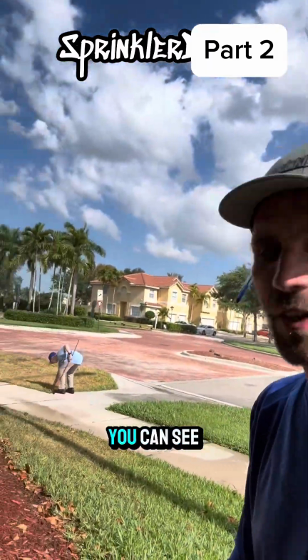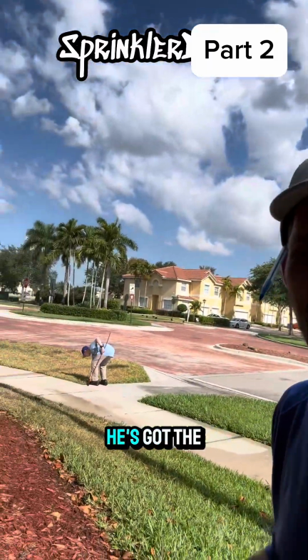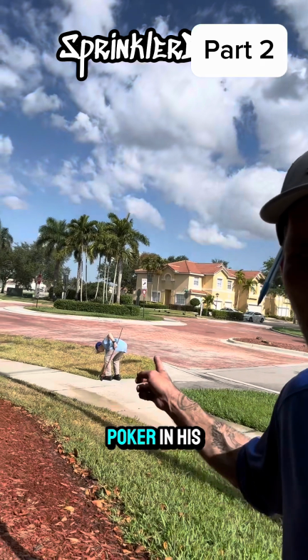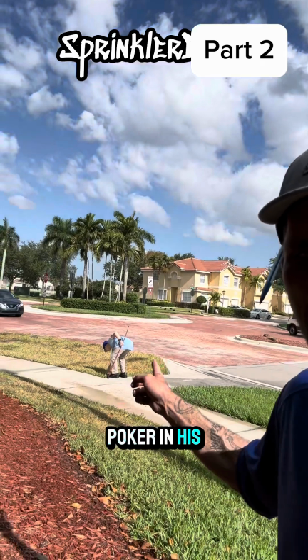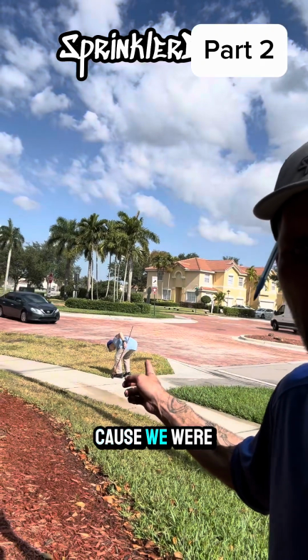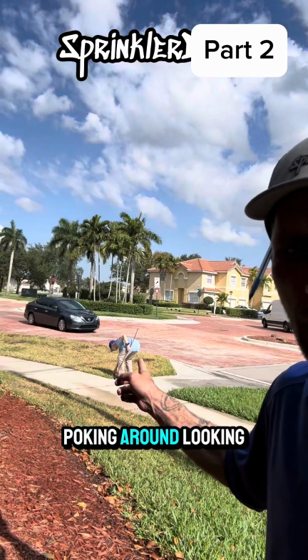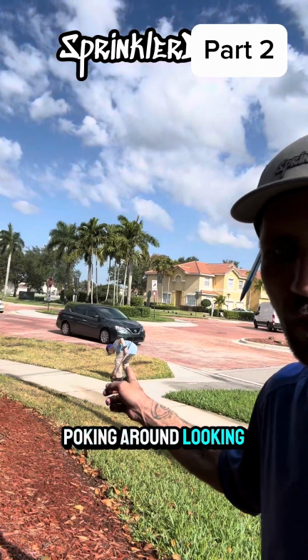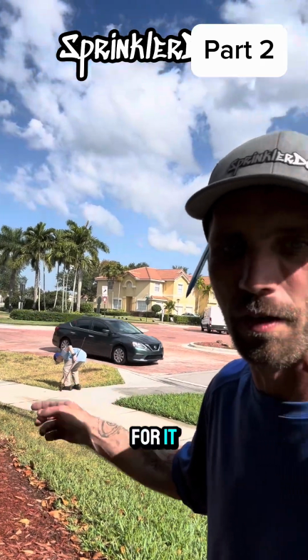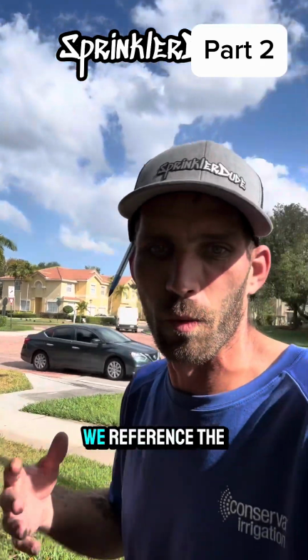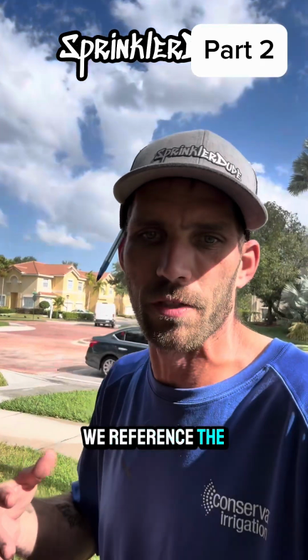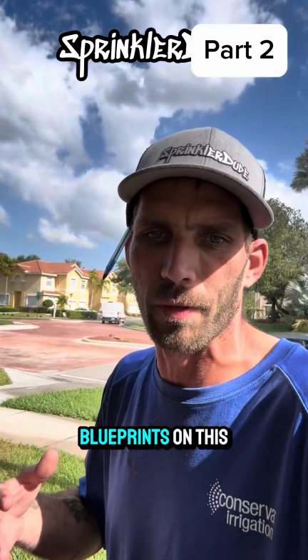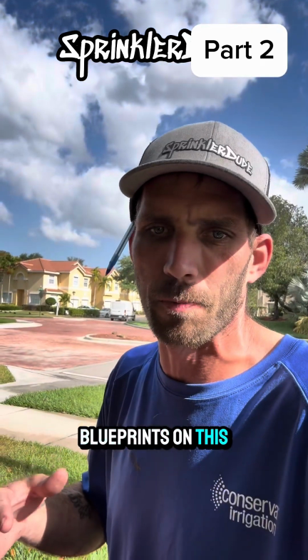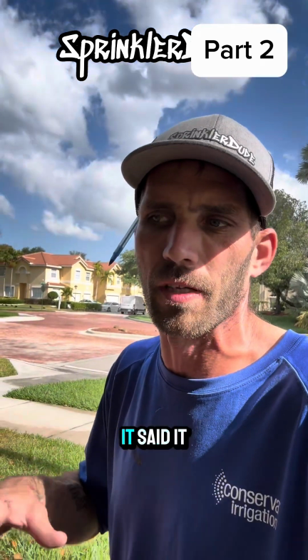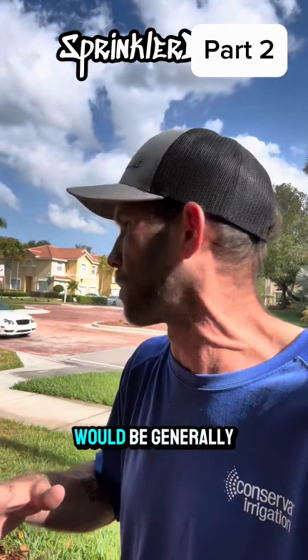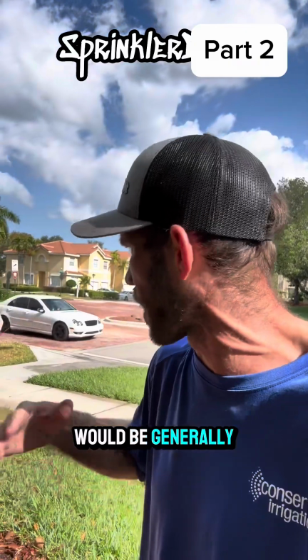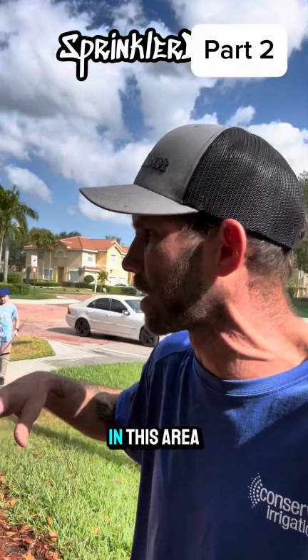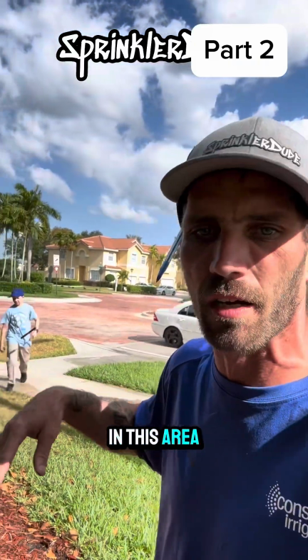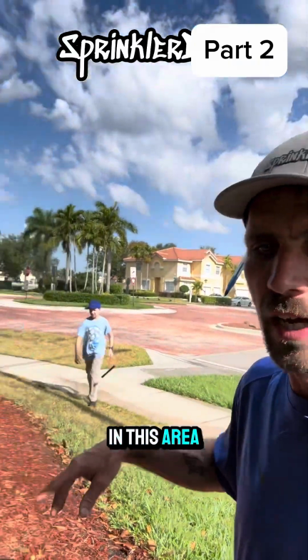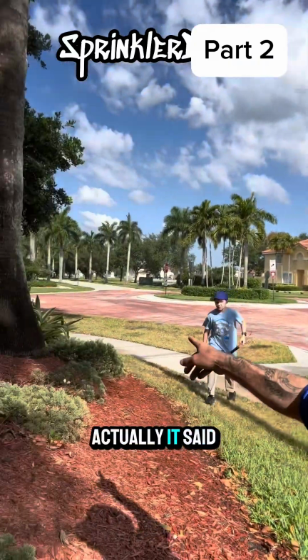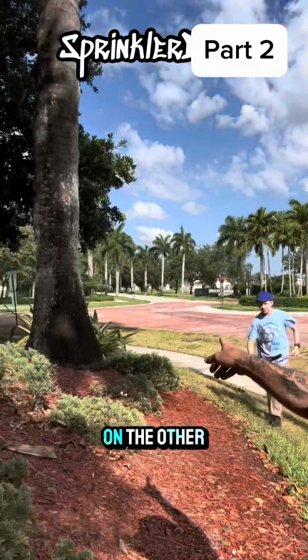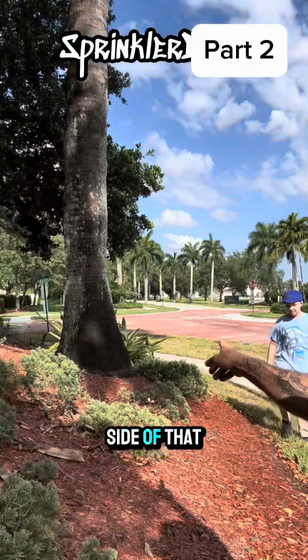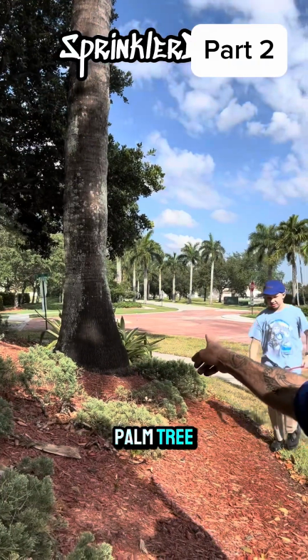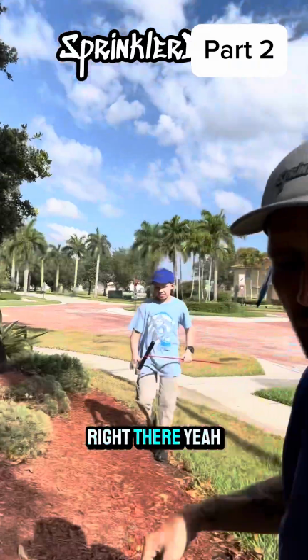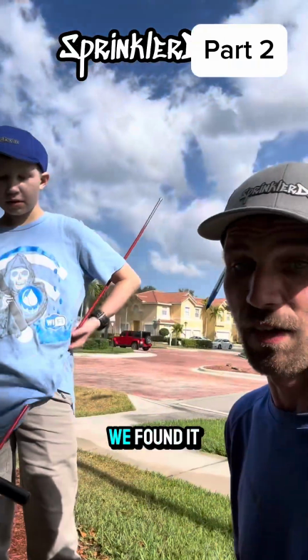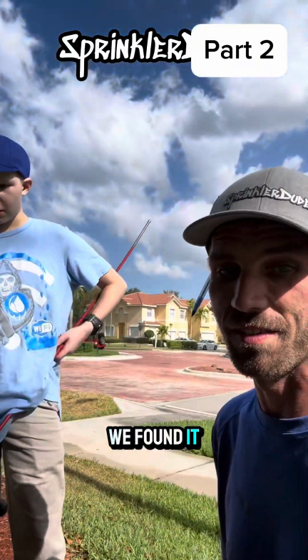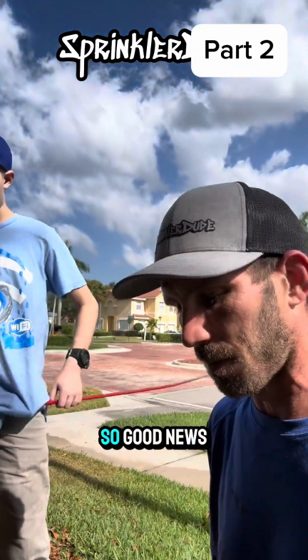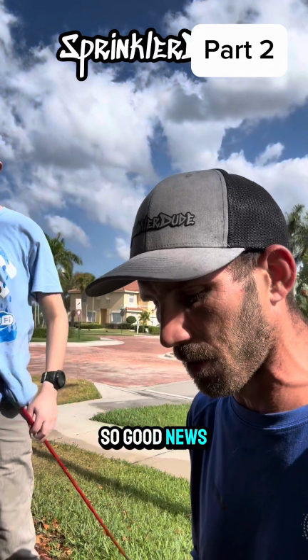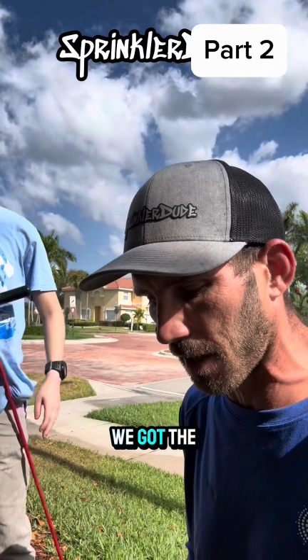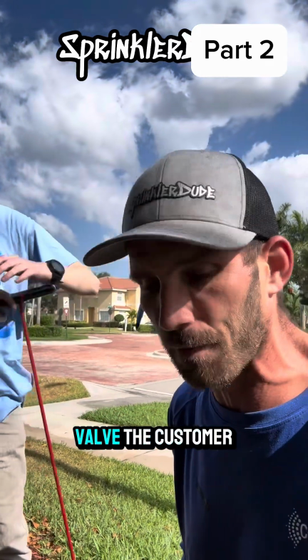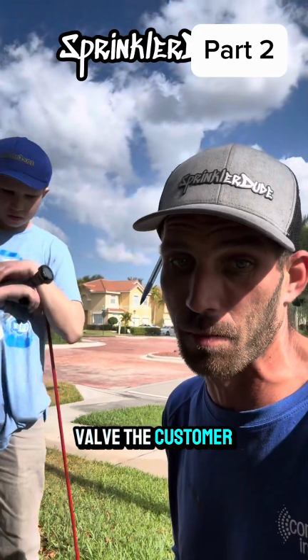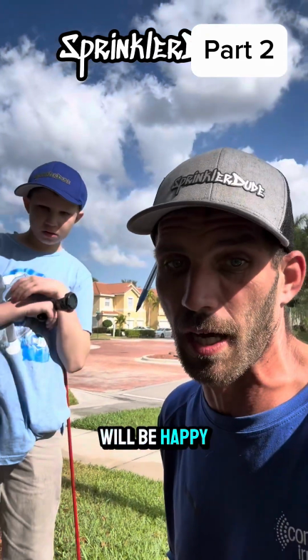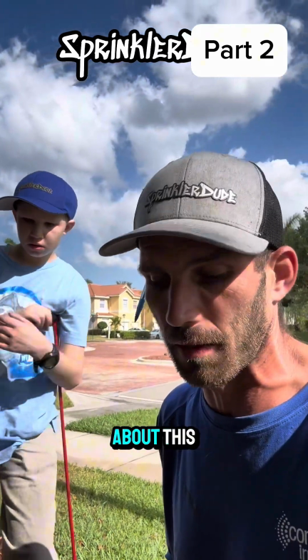You can see he's got the poker in his hand because we were poking around looking for it. We referenced the blueprints on this property — it said it would be generally in this area, actually on the other side of that palm tree right there. We found it. Good news, we got the valve. The customer will be happy about this.